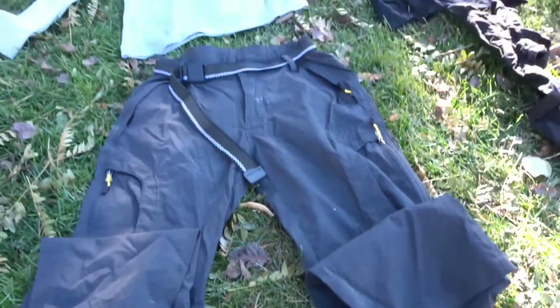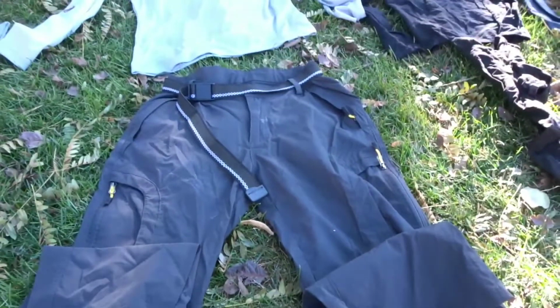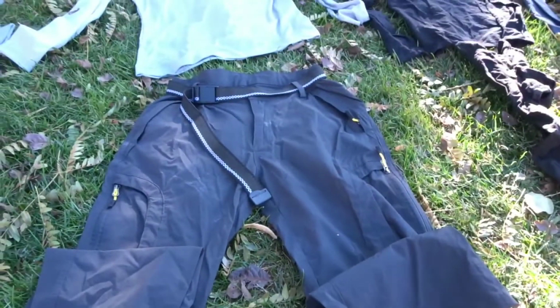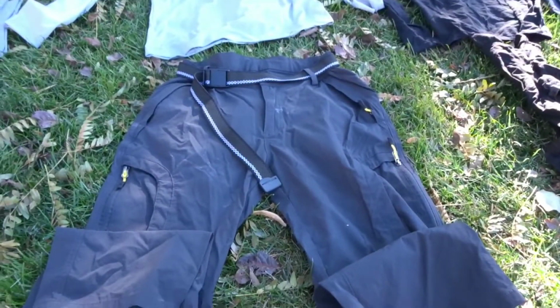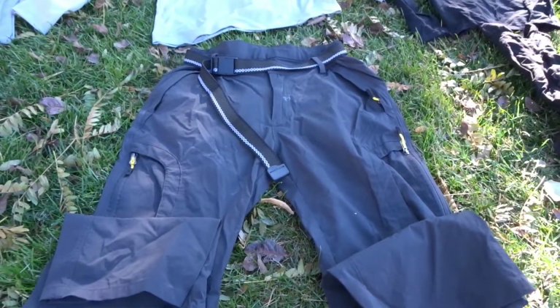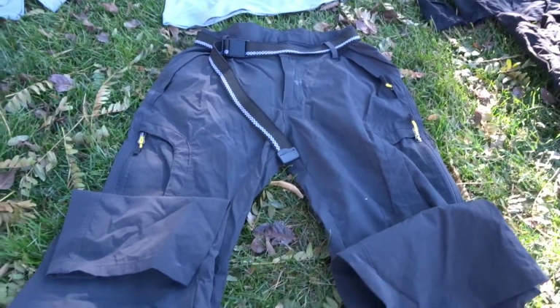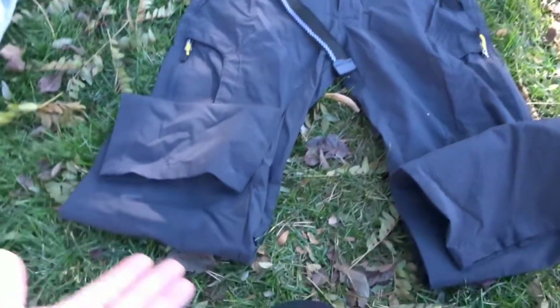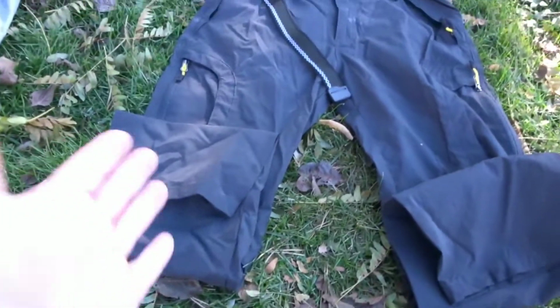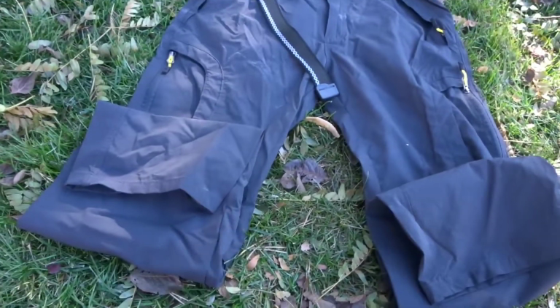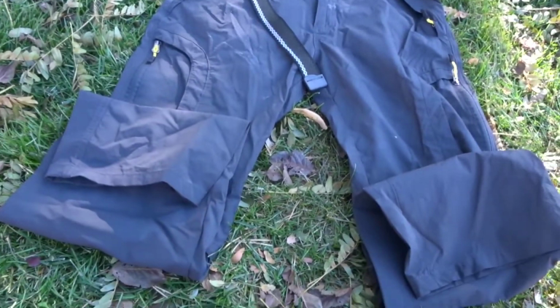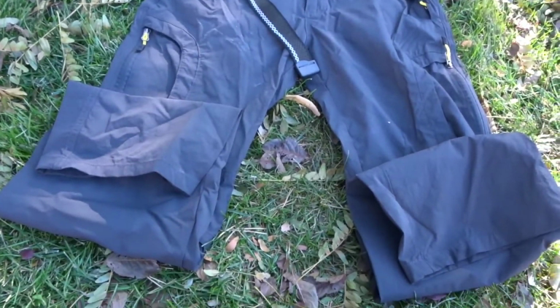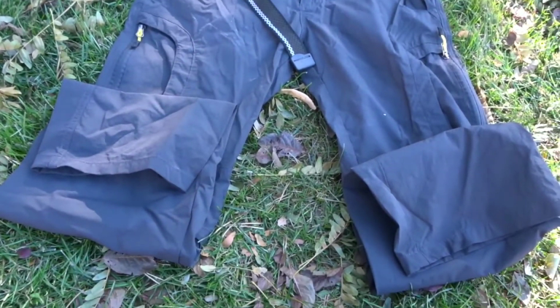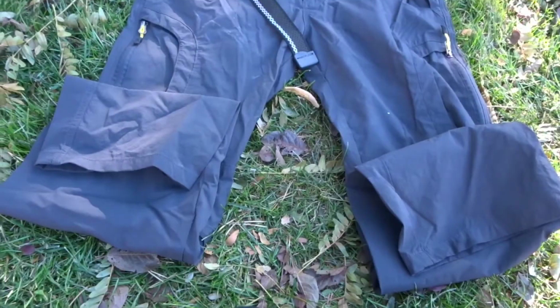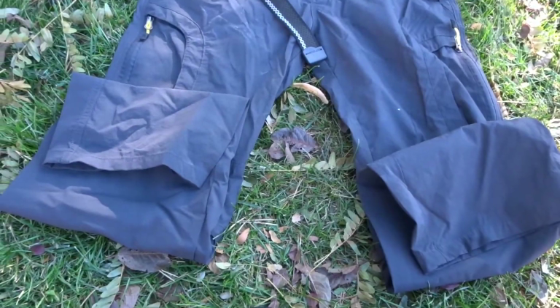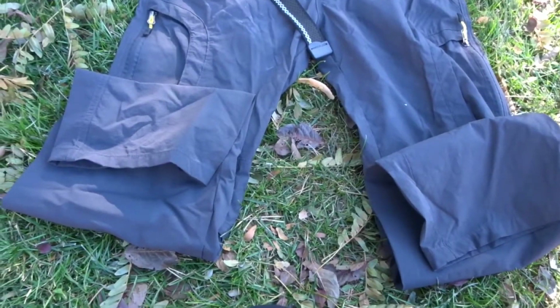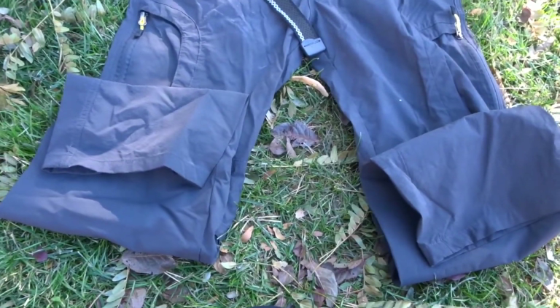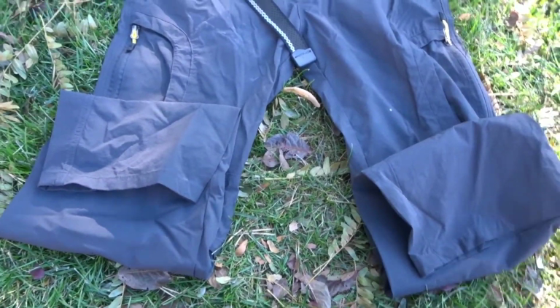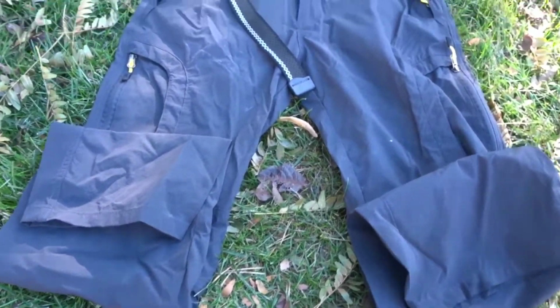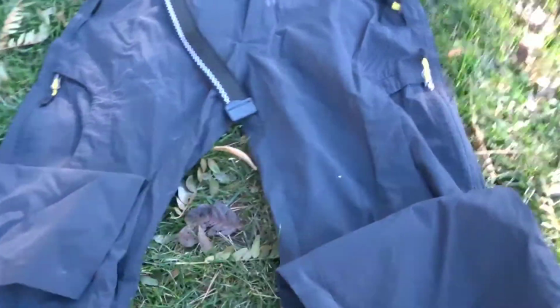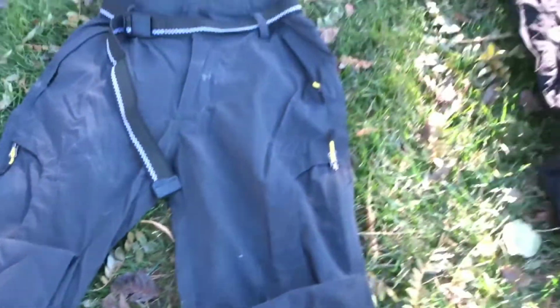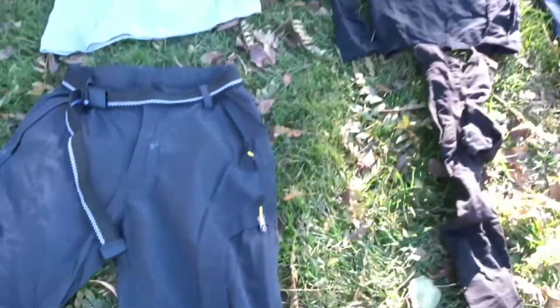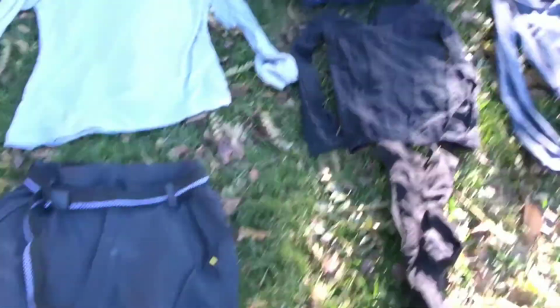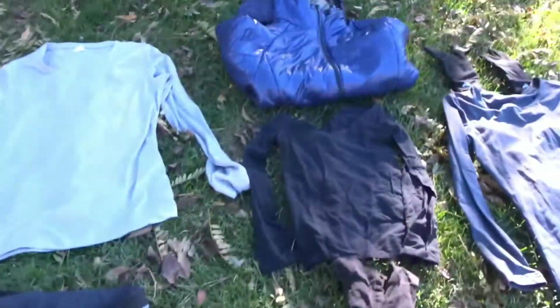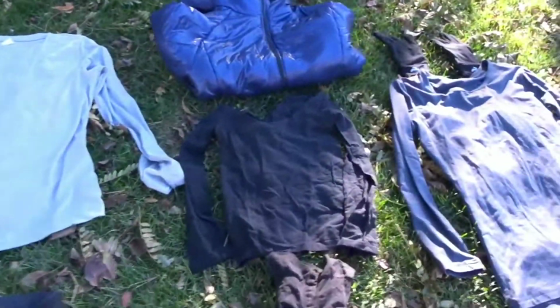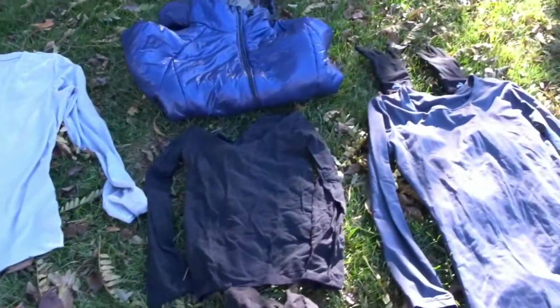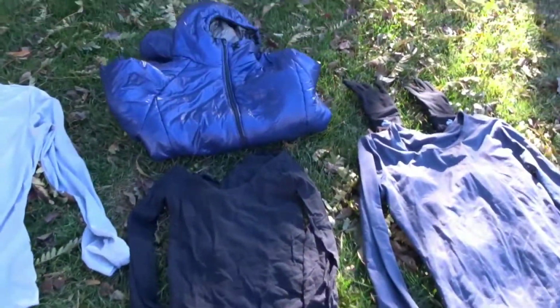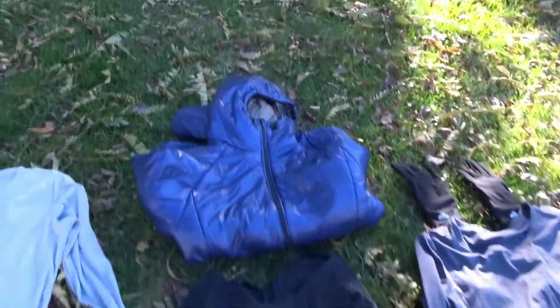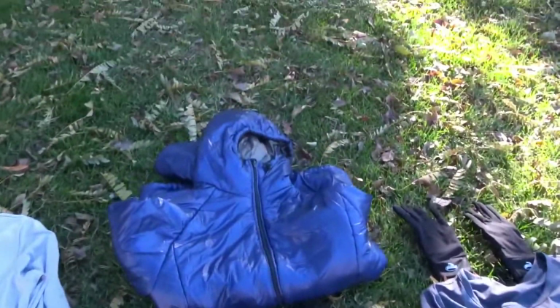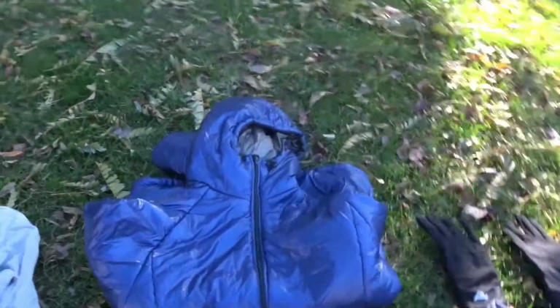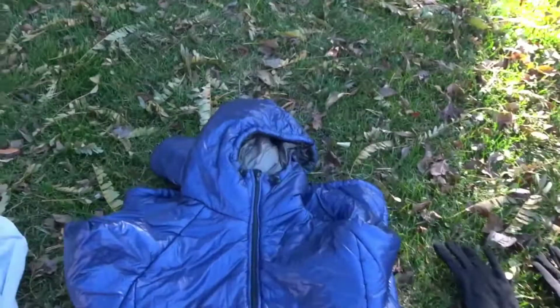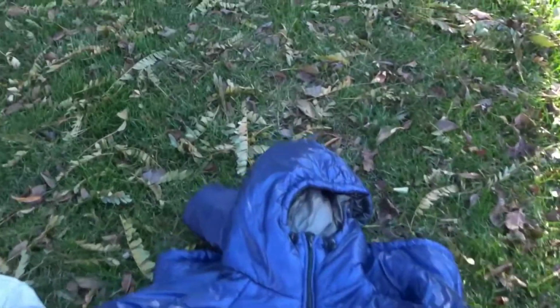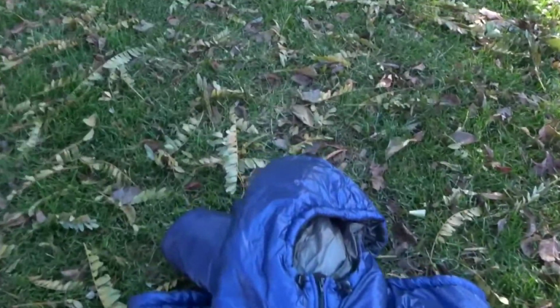These pants are awesome — I love them. I've been using these for the last two years and look, they still look new even though I hike a lot in them.